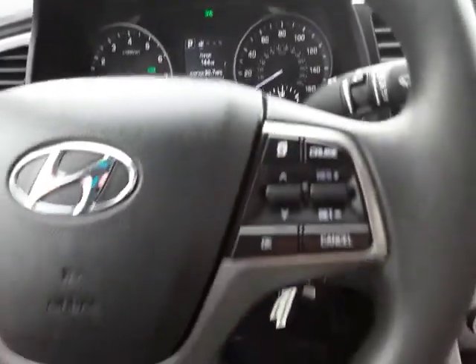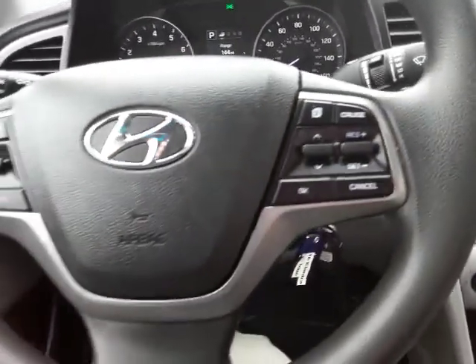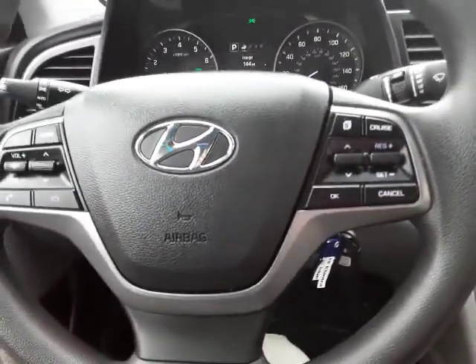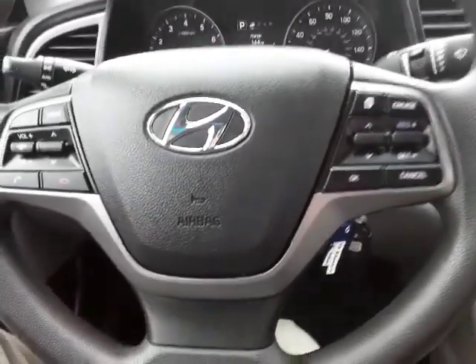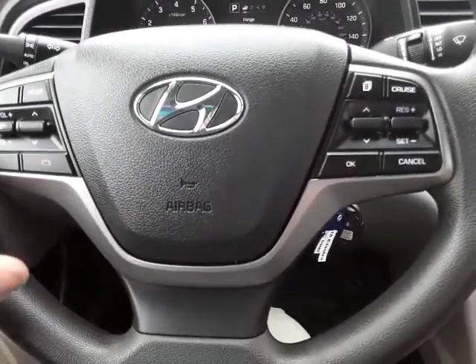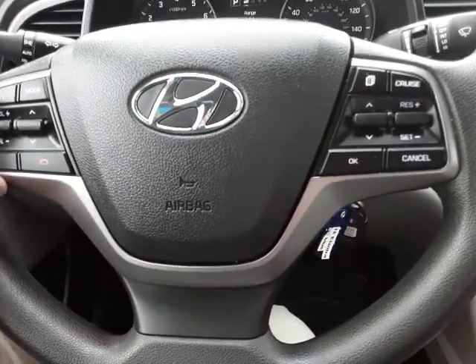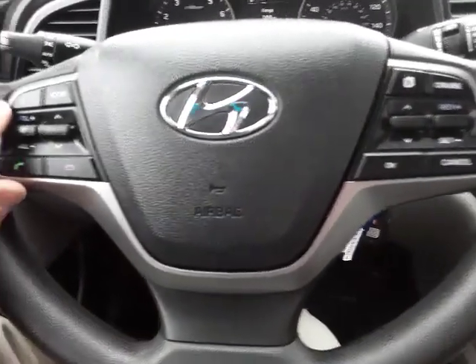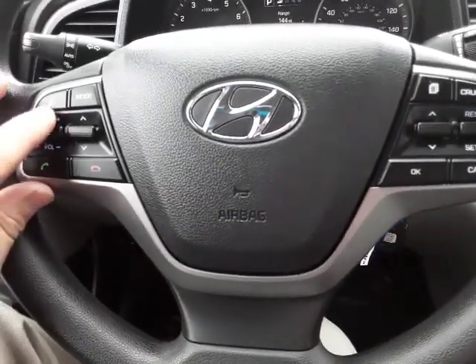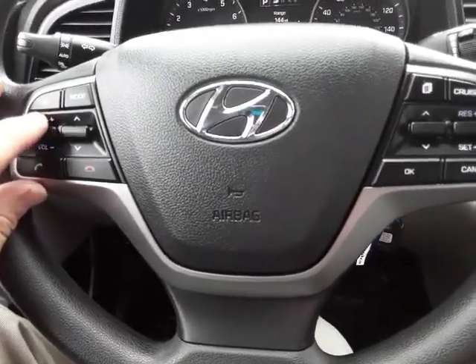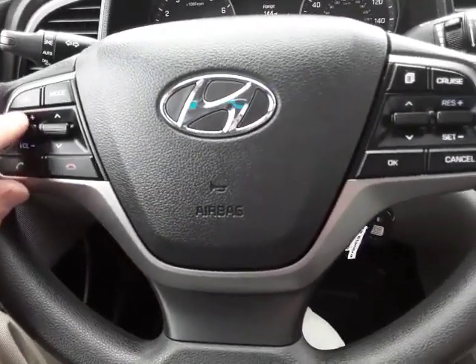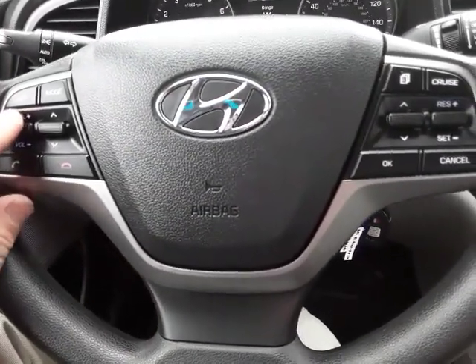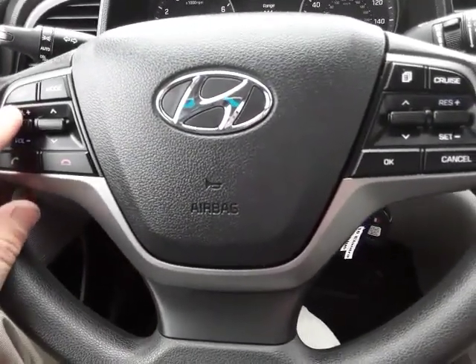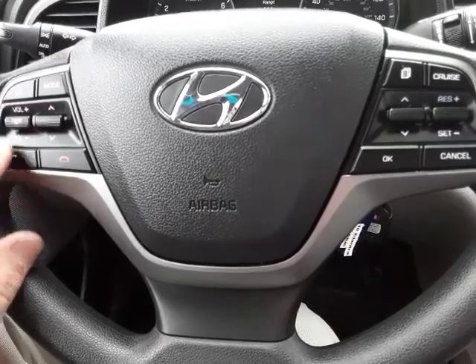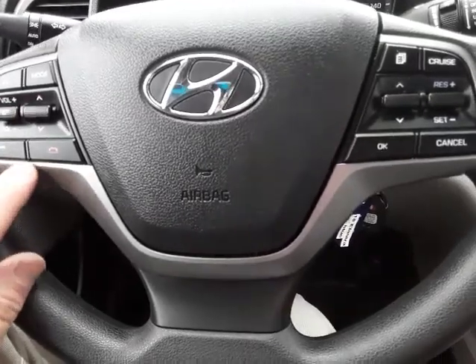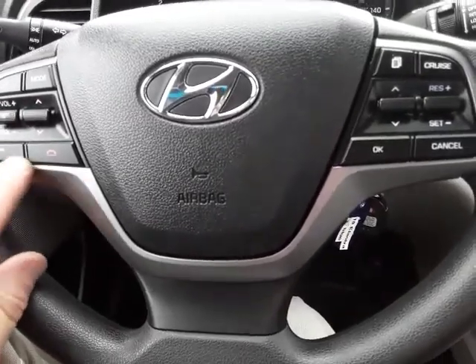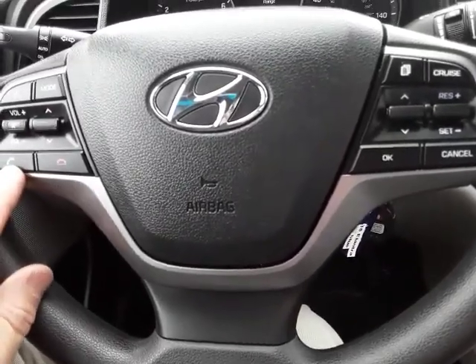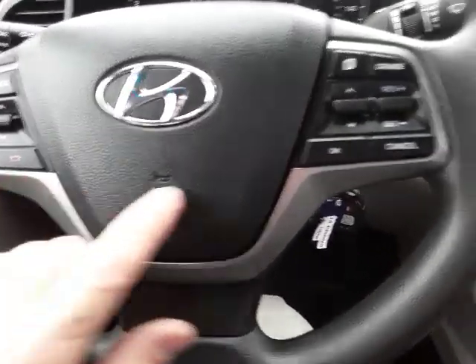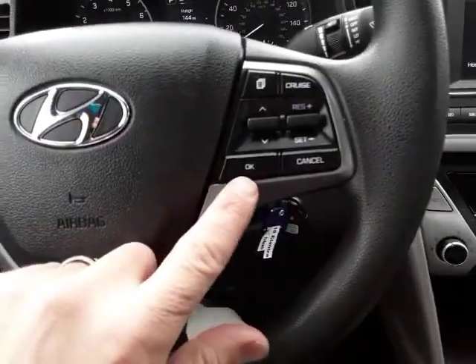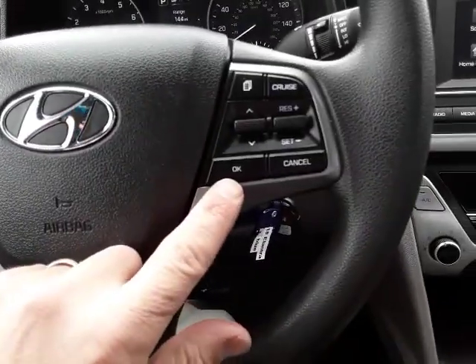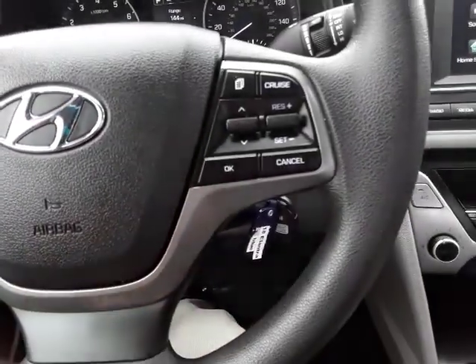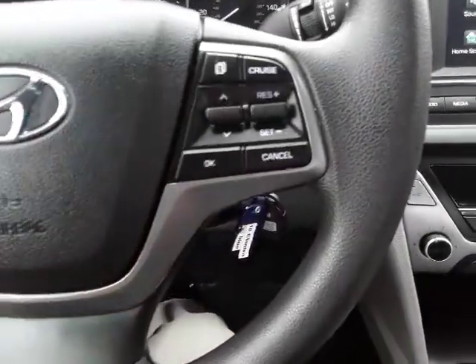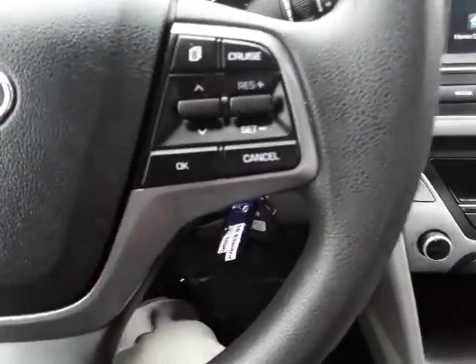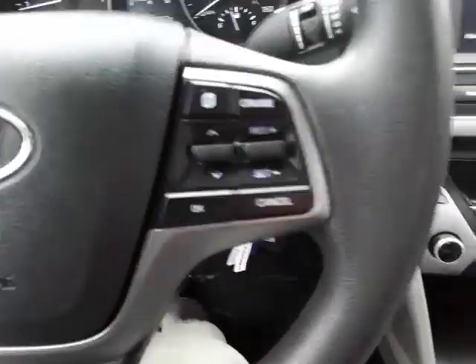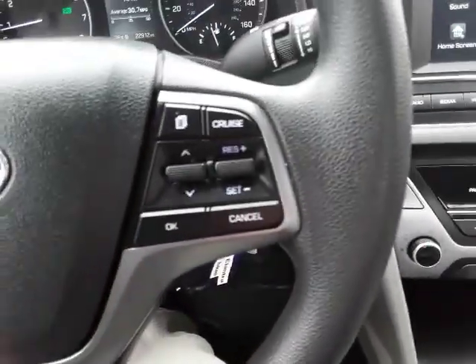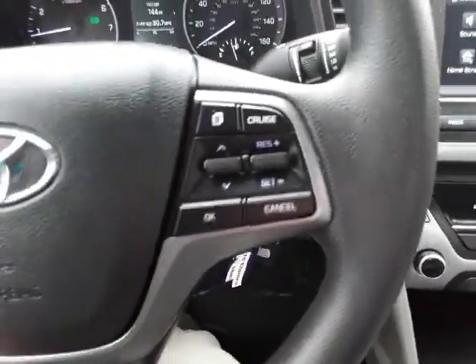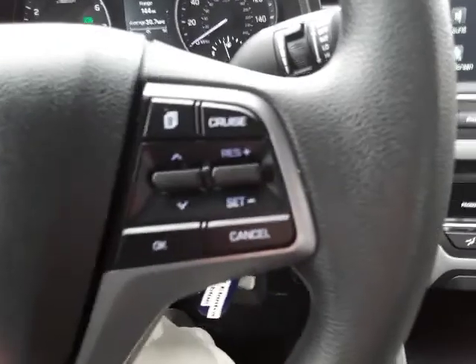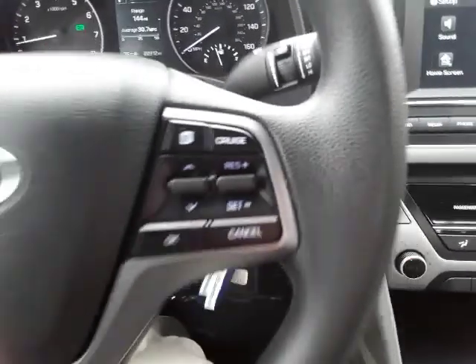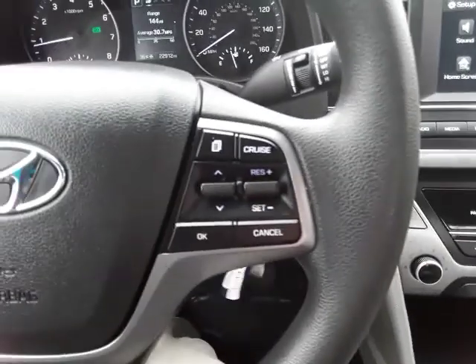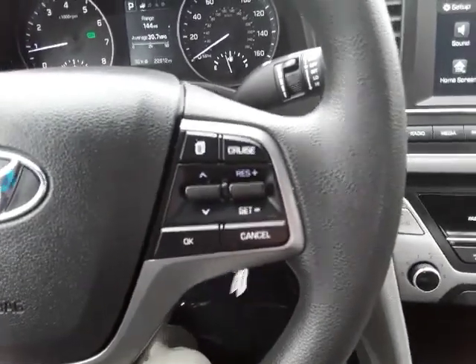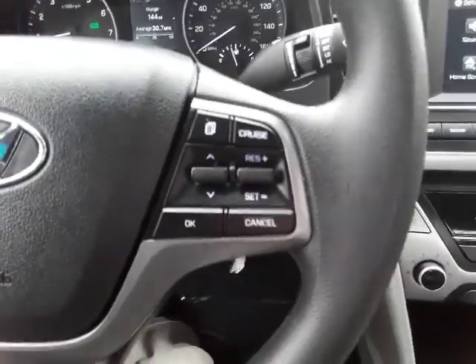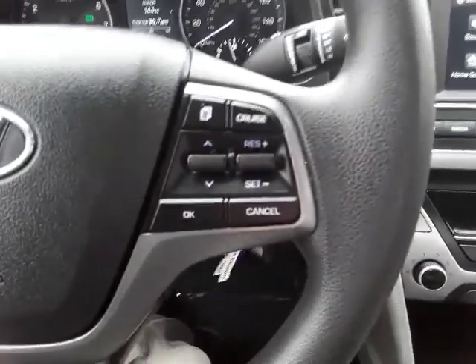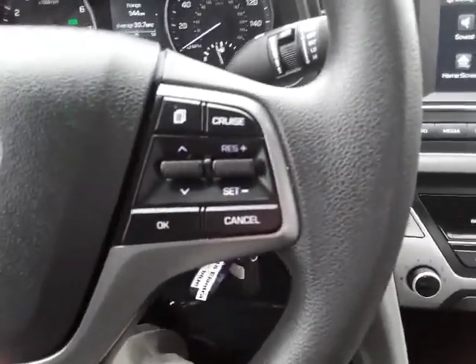We have our audio controls right here at our fingertips, with Bluetooth and cruise control. It also has a tilt and telescopic steering wheel.